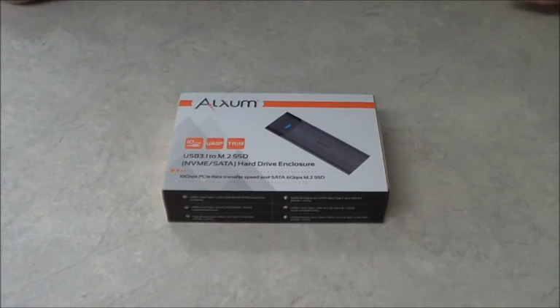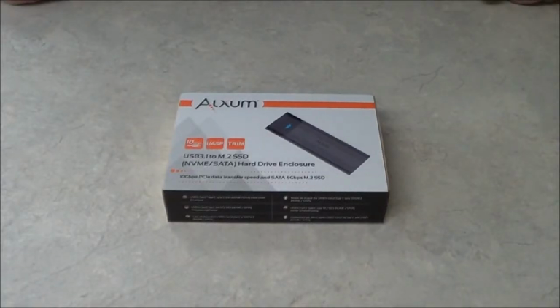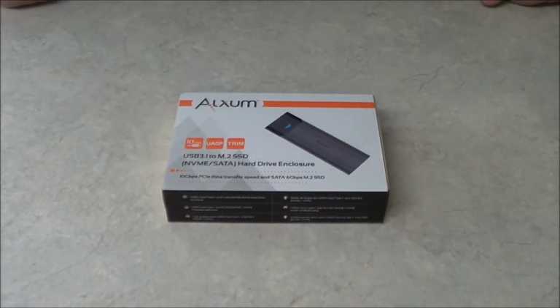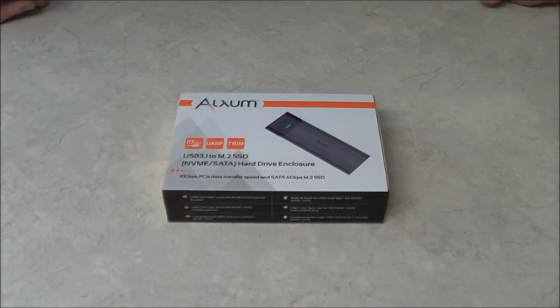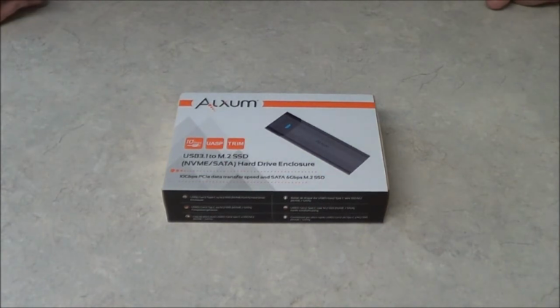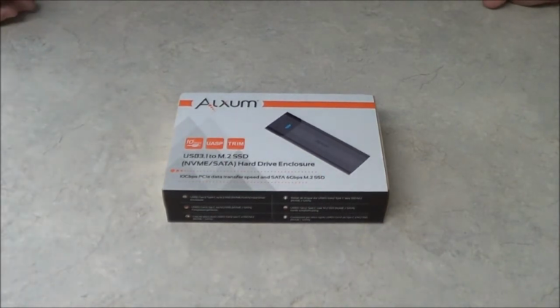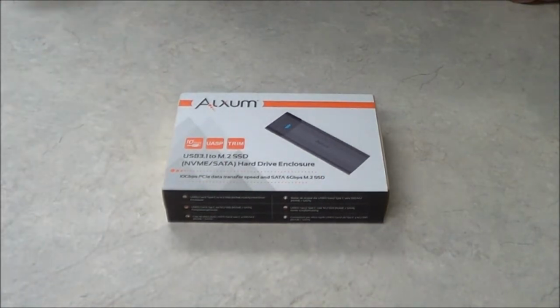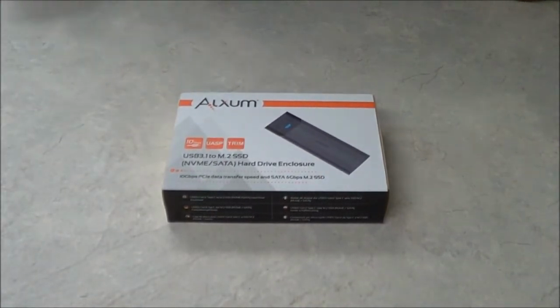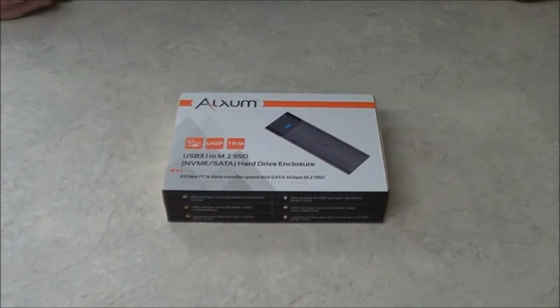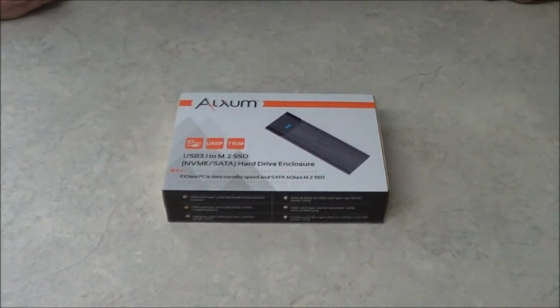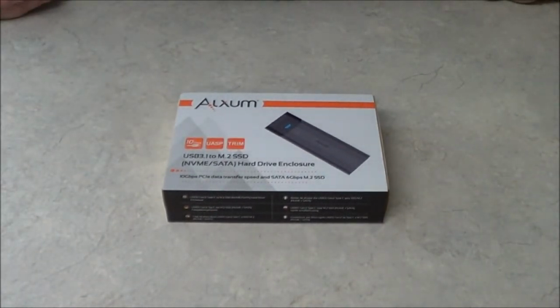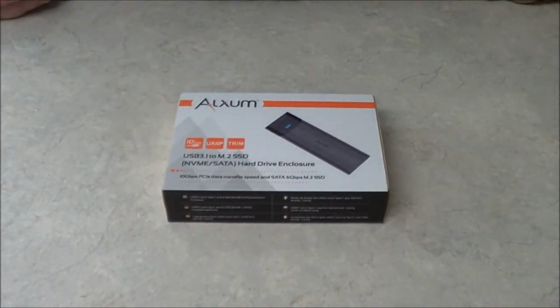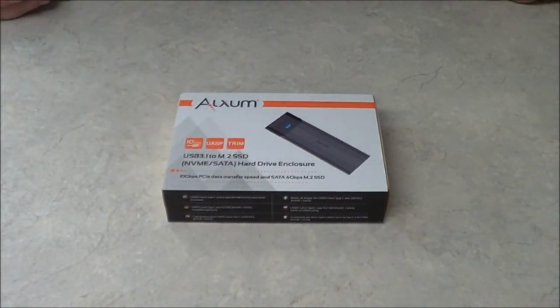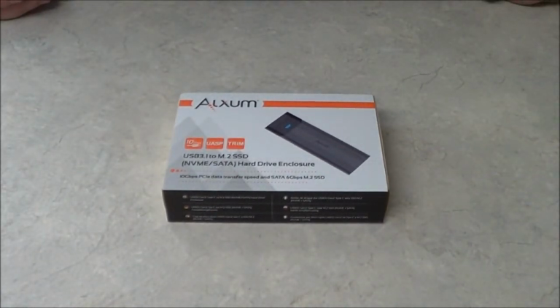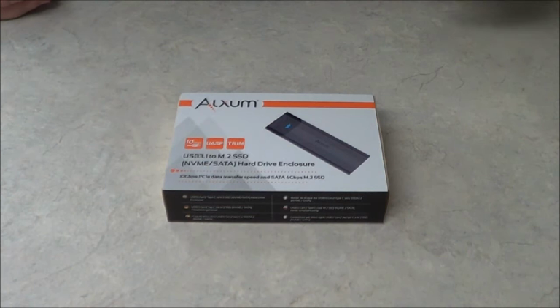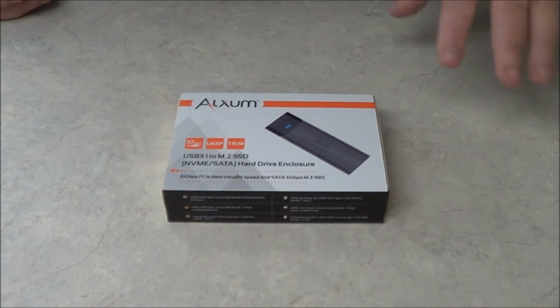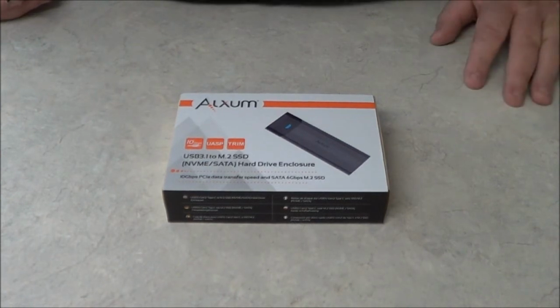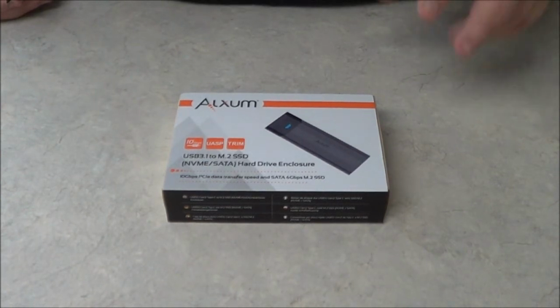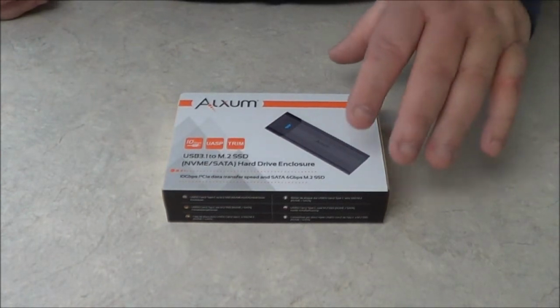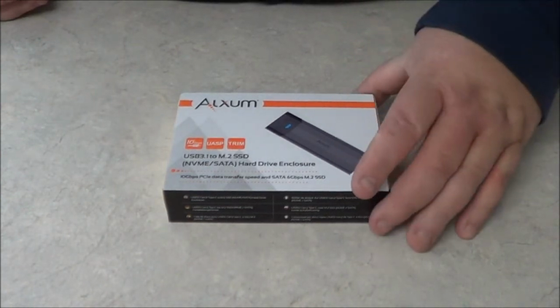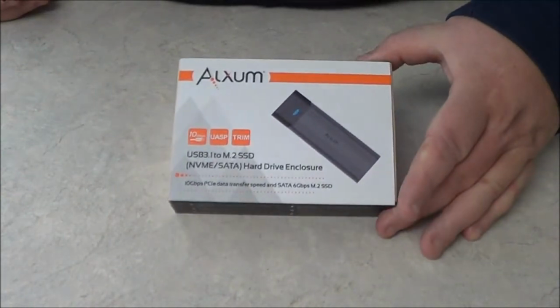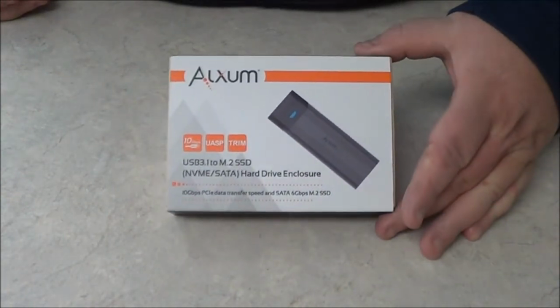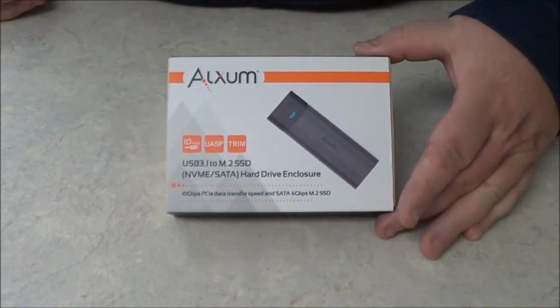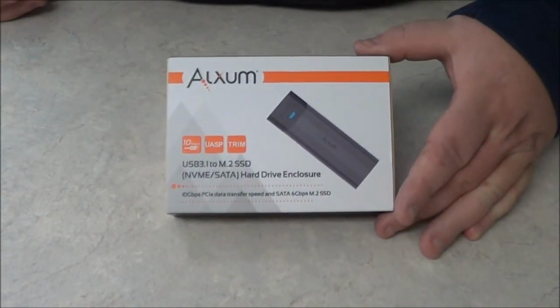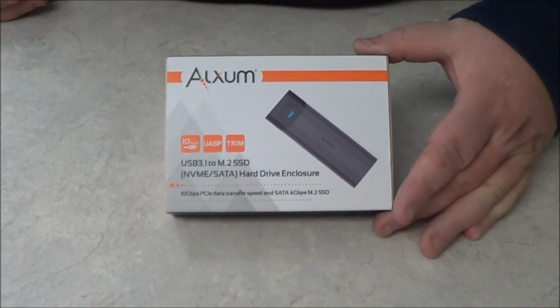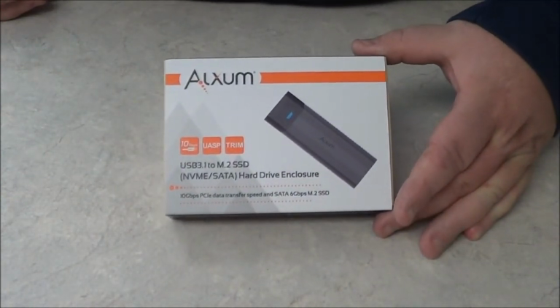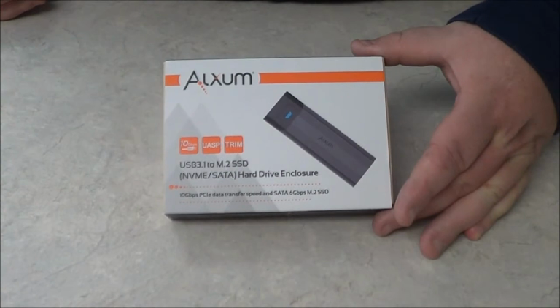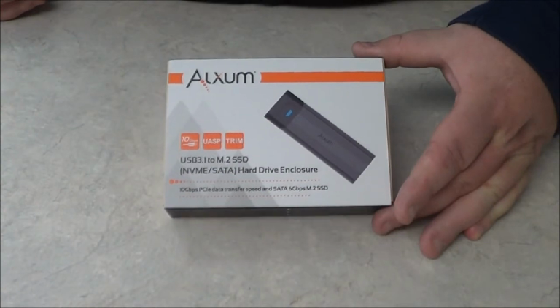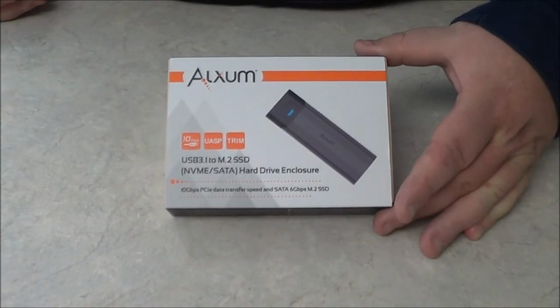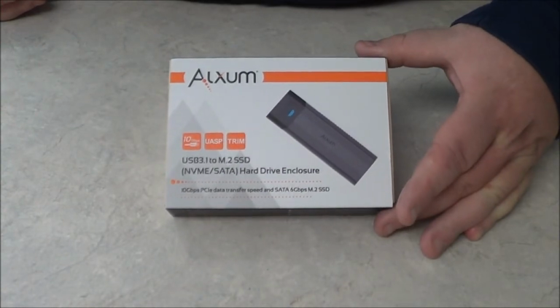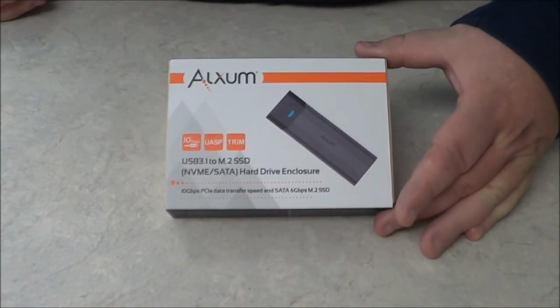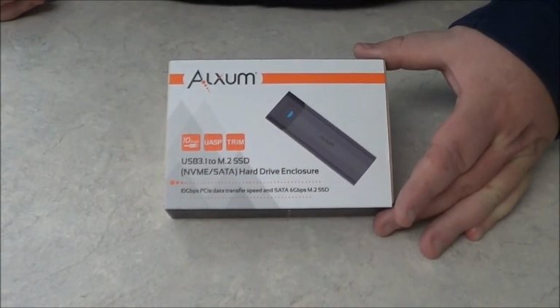Hello and welcome to another video by ES Repair. I am your host, Mr. Fix-It. In this video, I'm going to show you a new adapter by Alexum. This is a very handy tool.